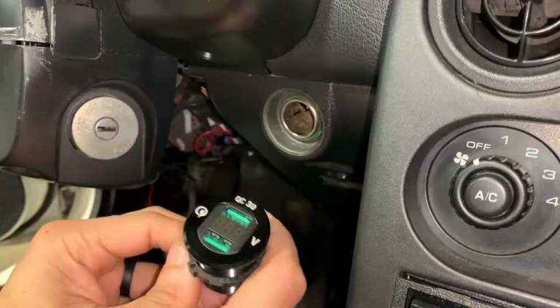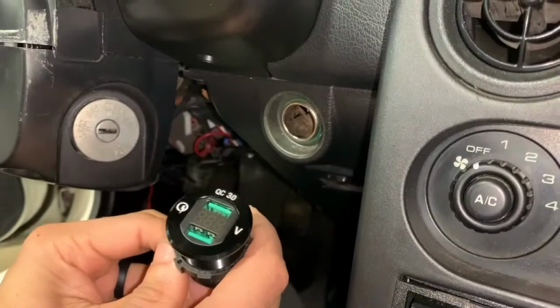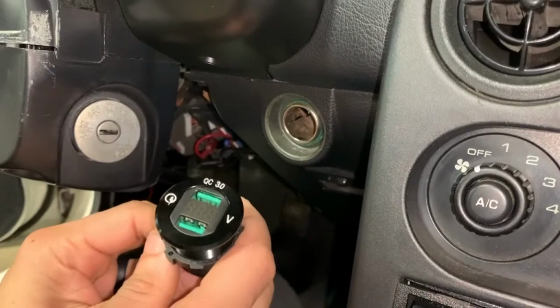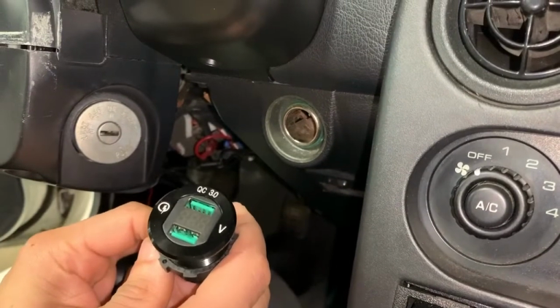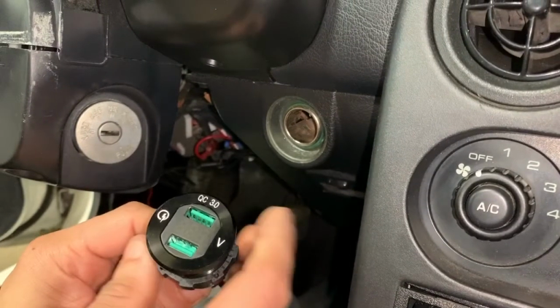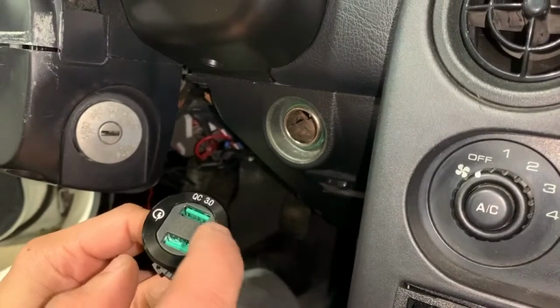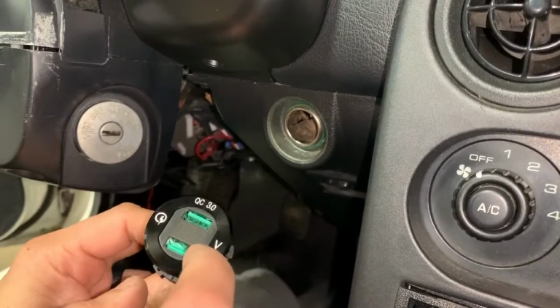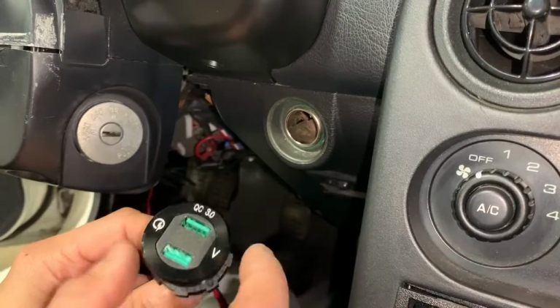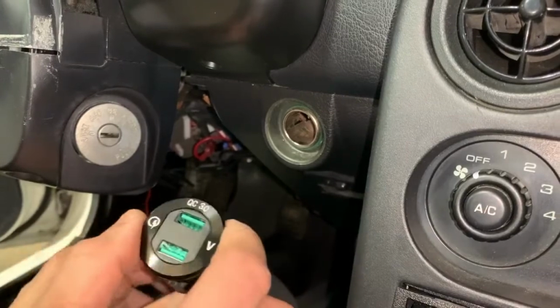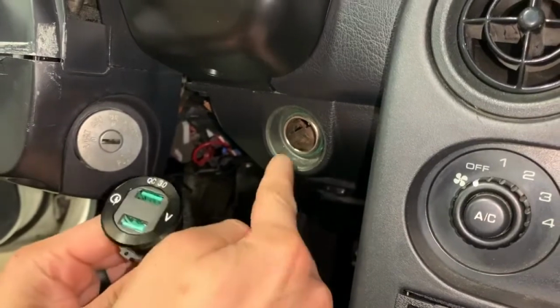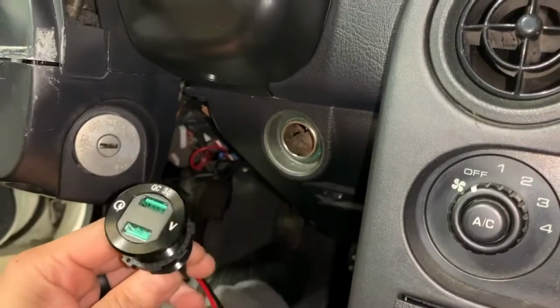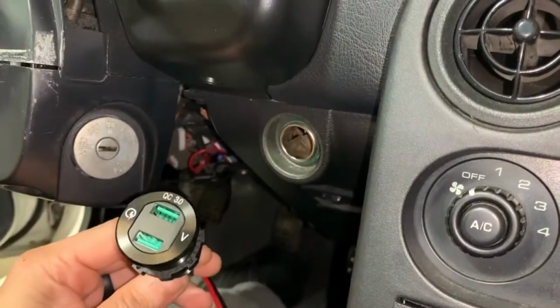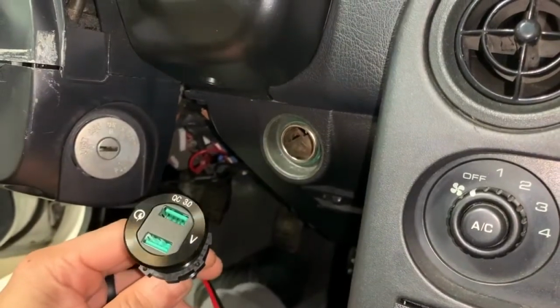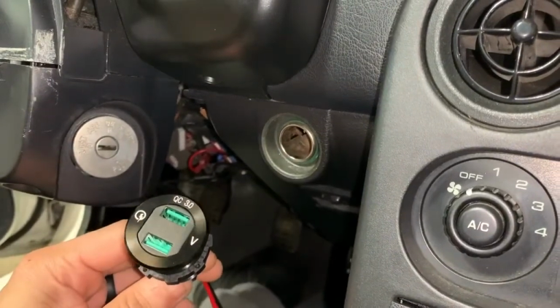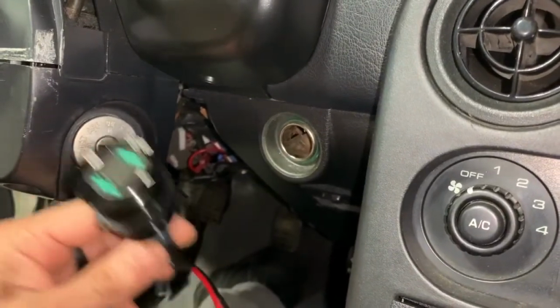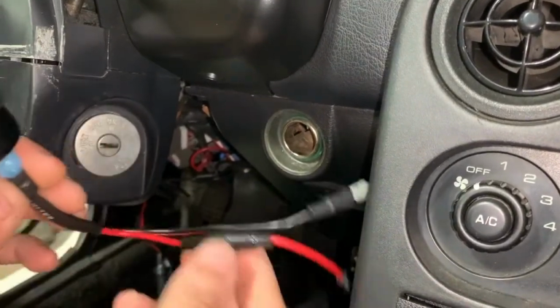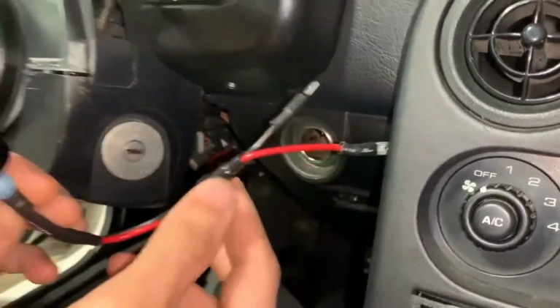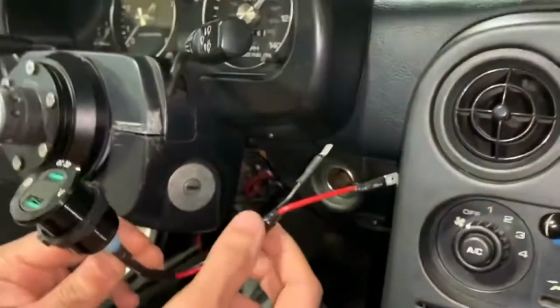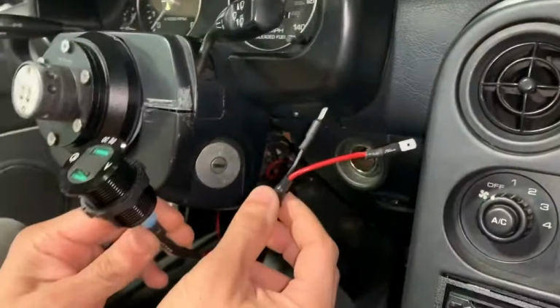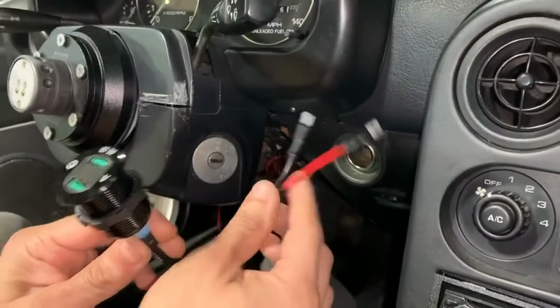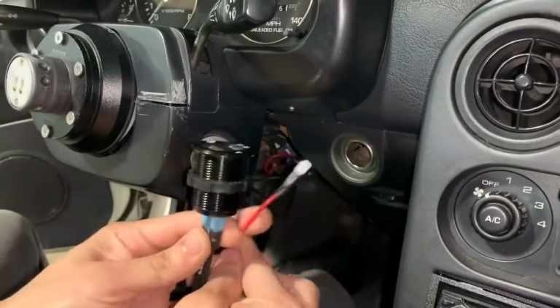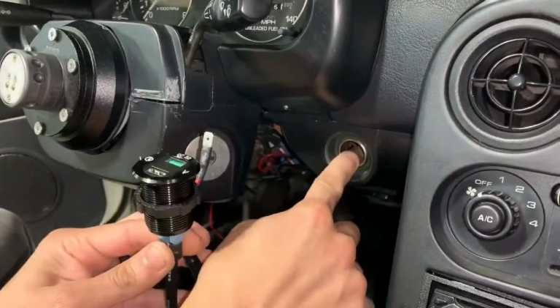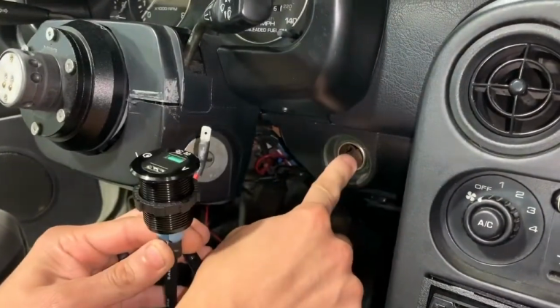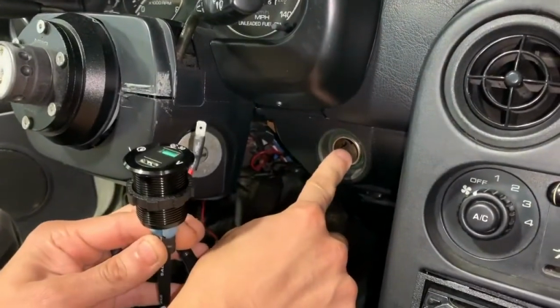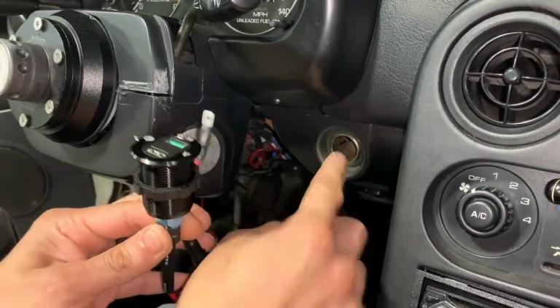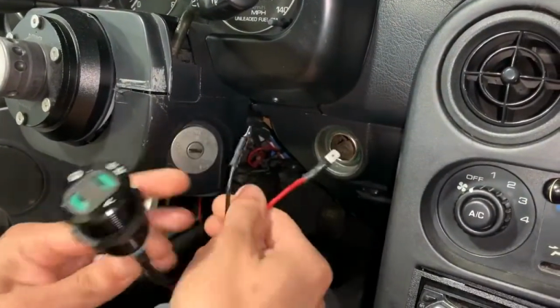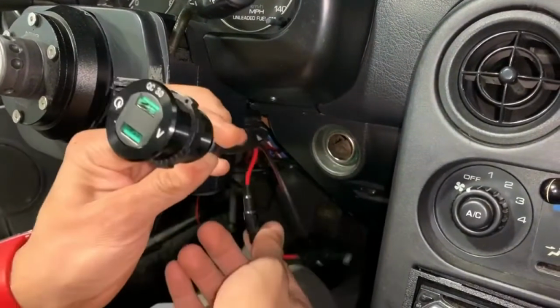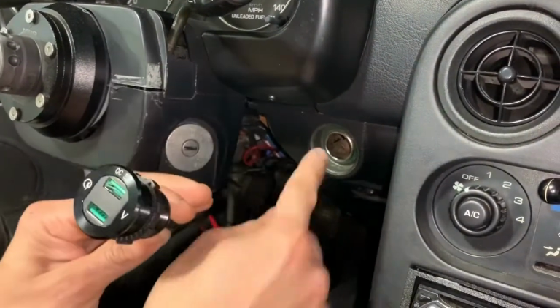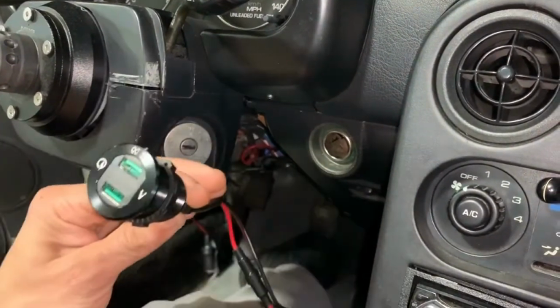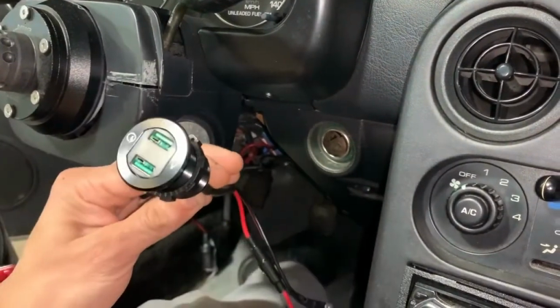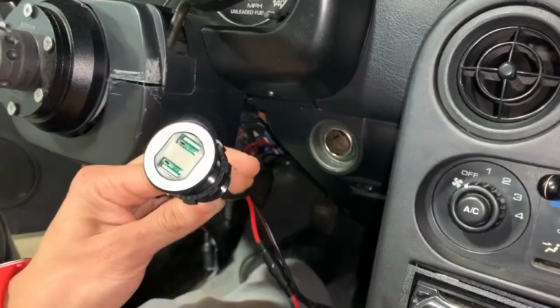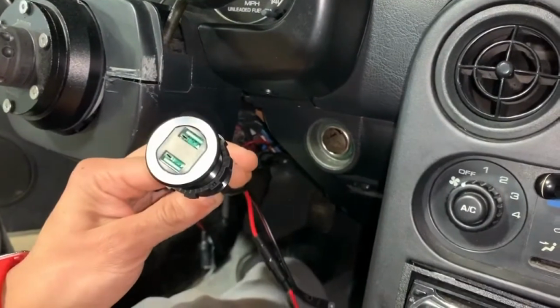Alright guys, so this is the video for installing your USB adapter that goes in the cigarette lighter. It already comes pre-wired with a fuse. We're going to go ahead and pull this out and then show you how to put it in and lock it into place. Let's go ahead and get started.